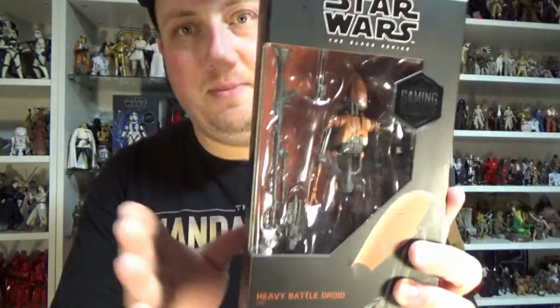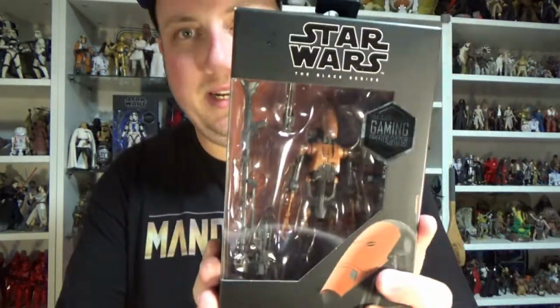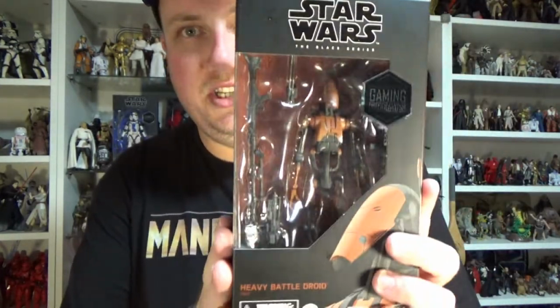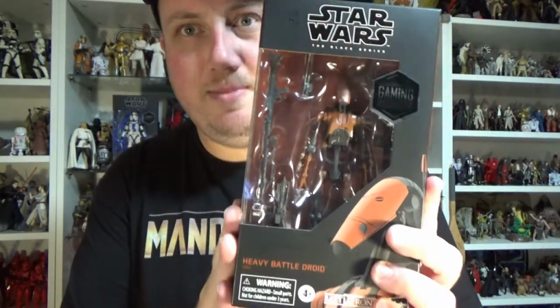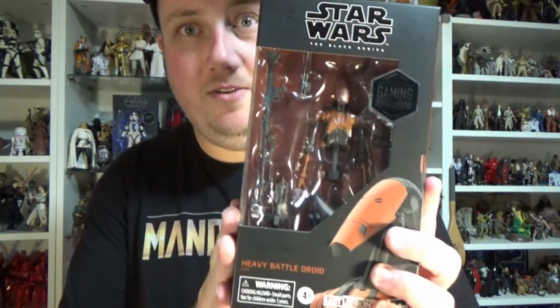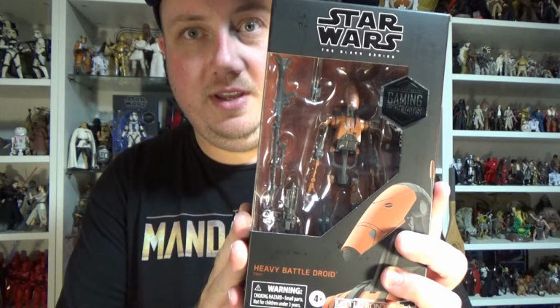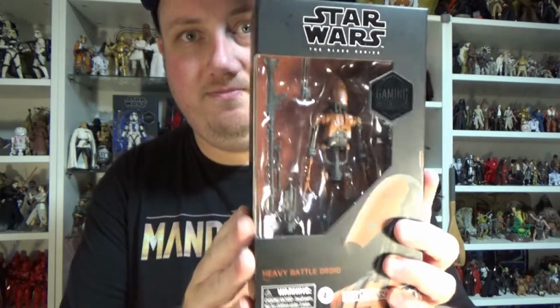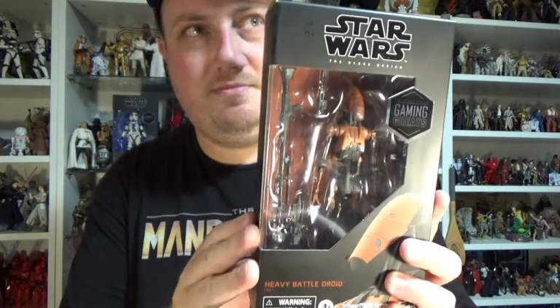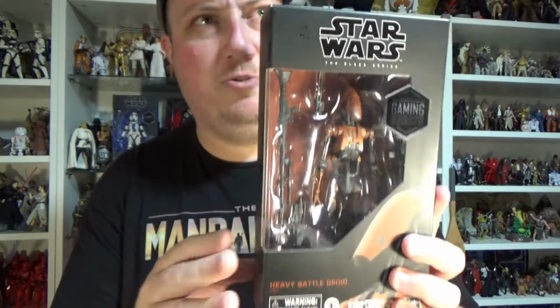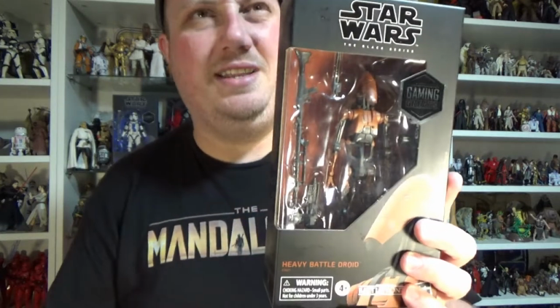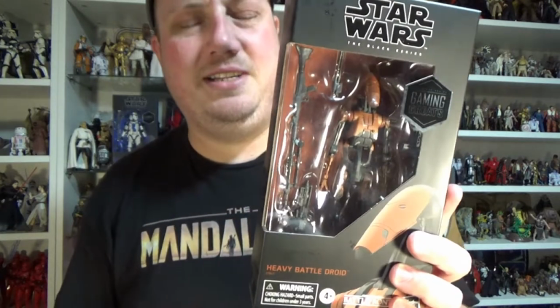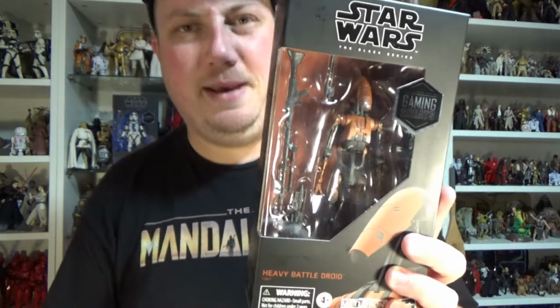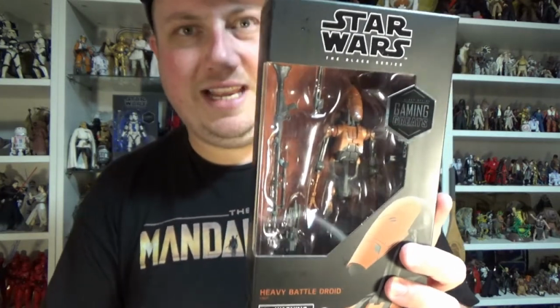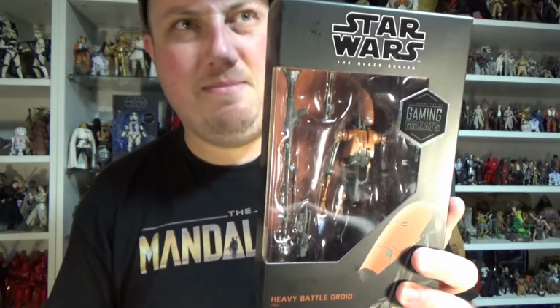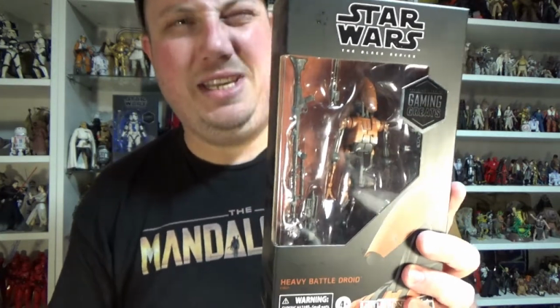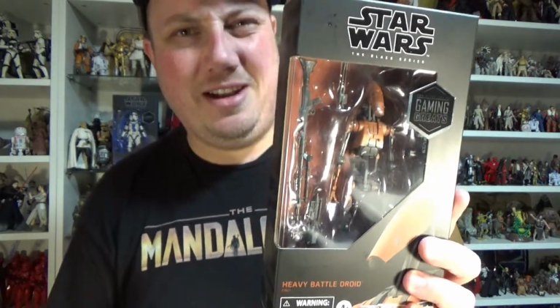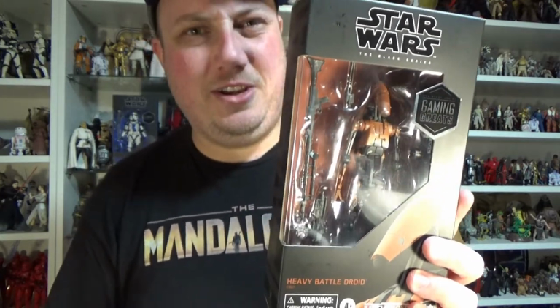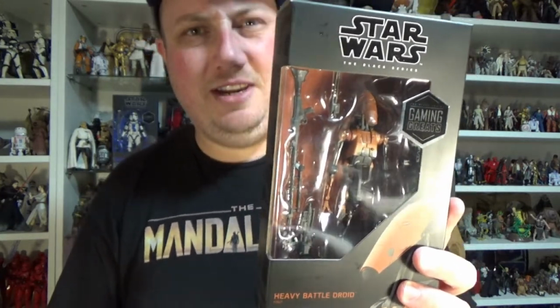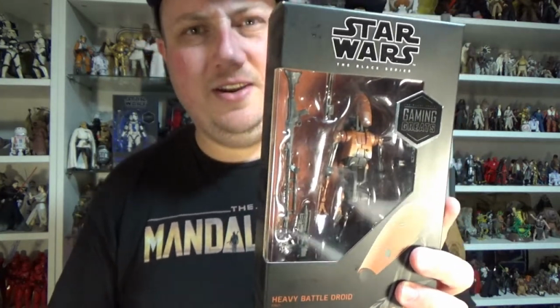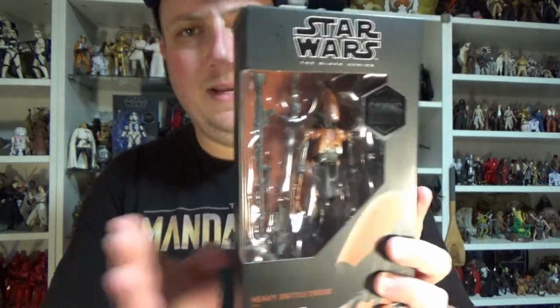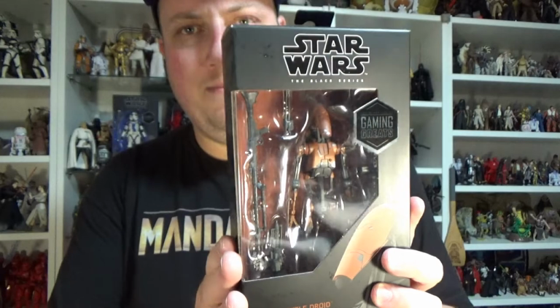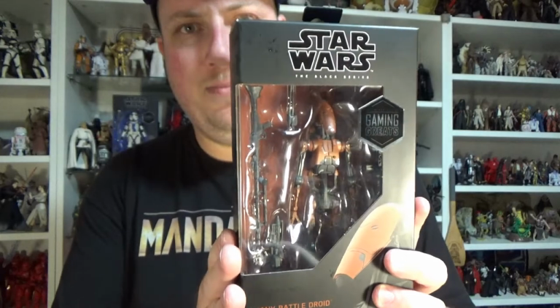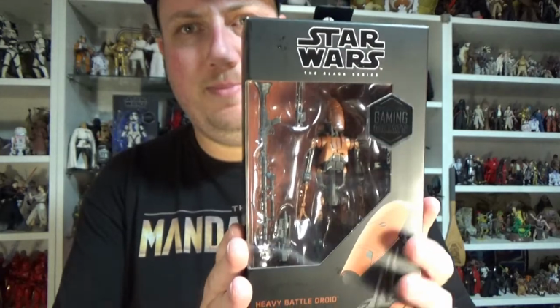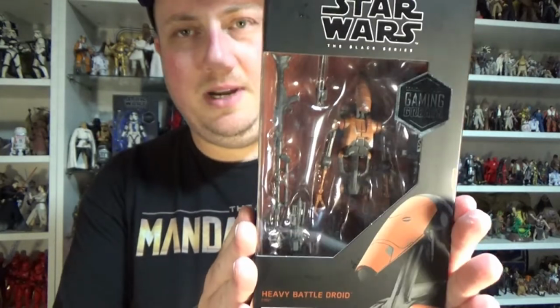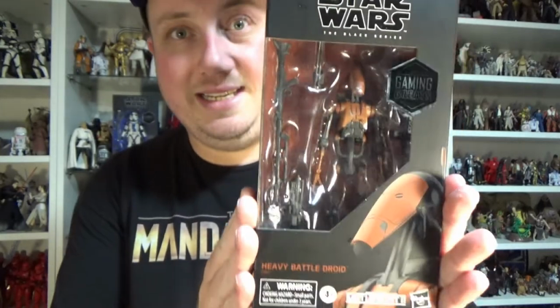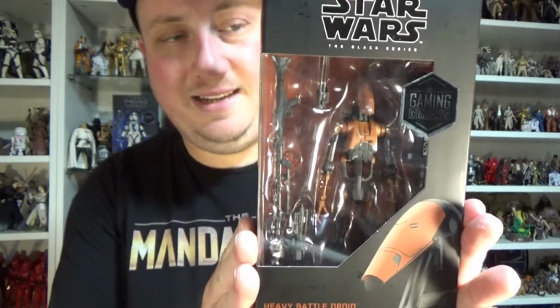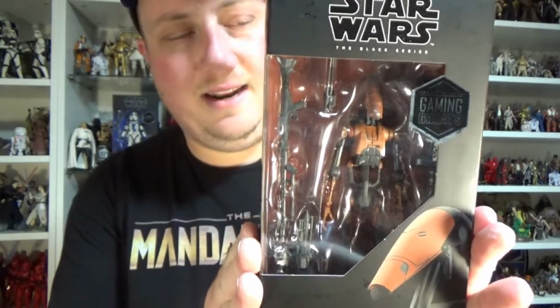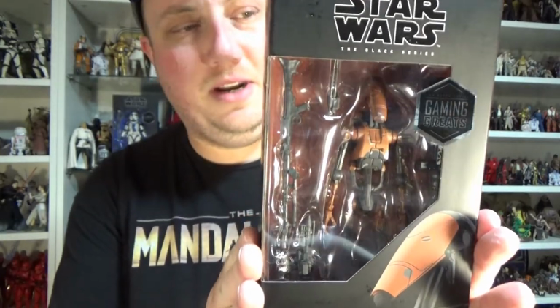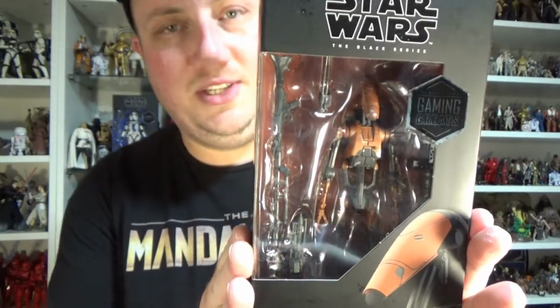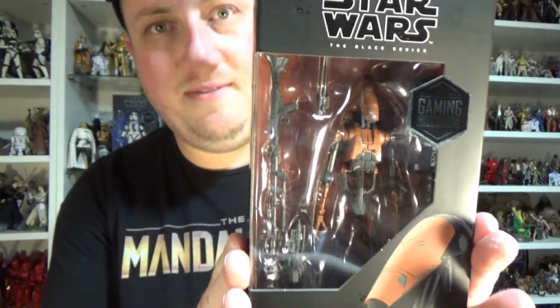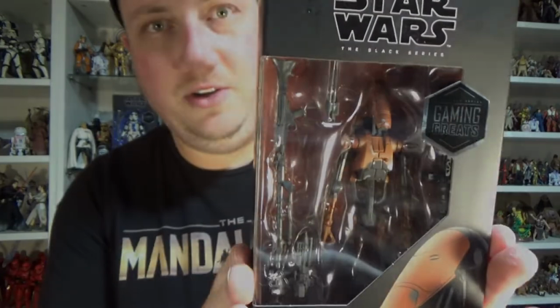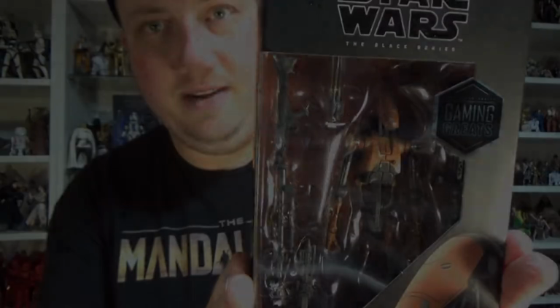For the most part, it is just a repaint of the Battle Droid — the Phantom Menace Battle Droid that came out maybe a year and a half ago. But otherwise, let's get up close and have a good look at it.